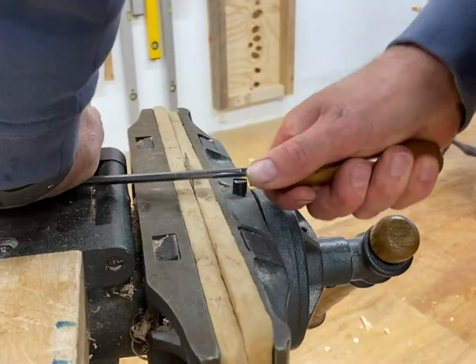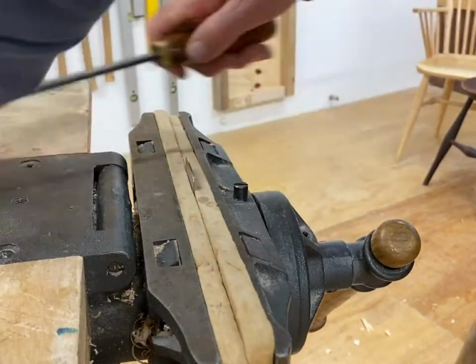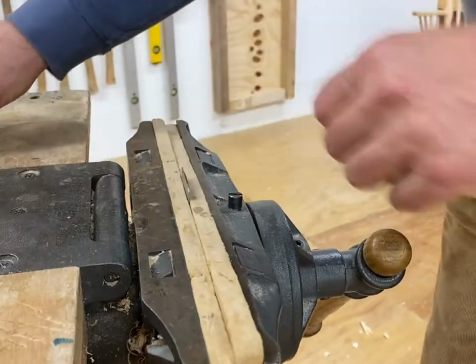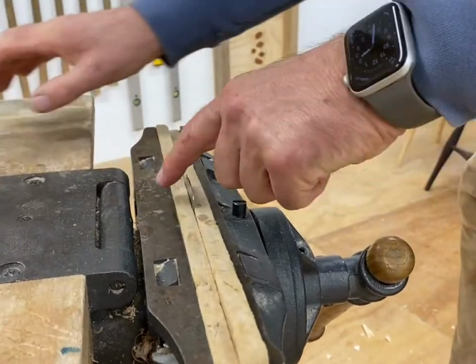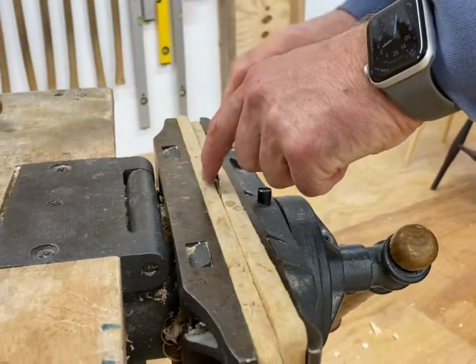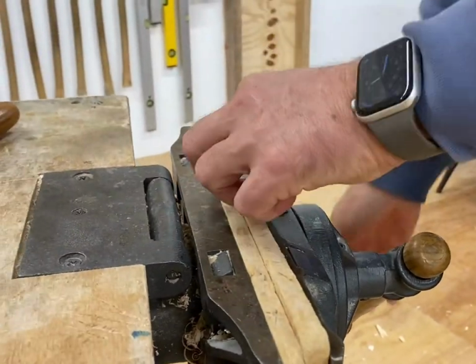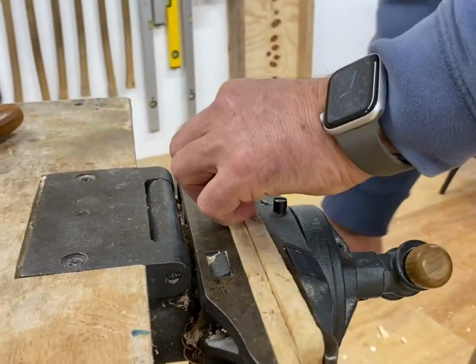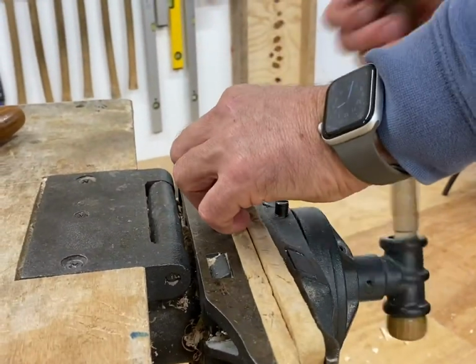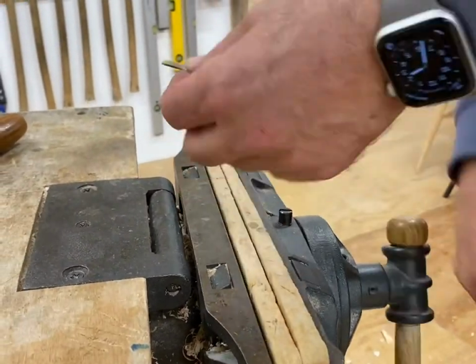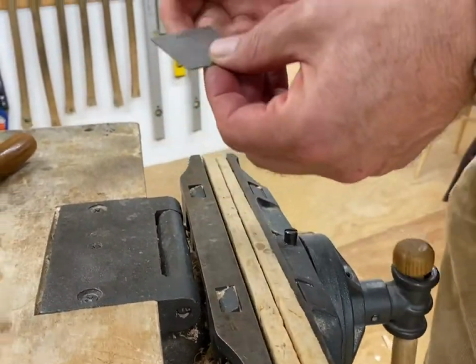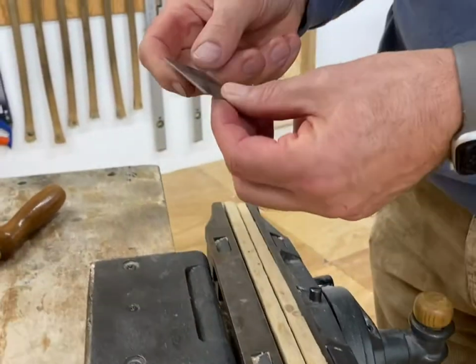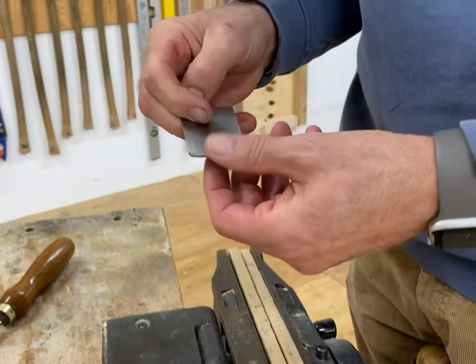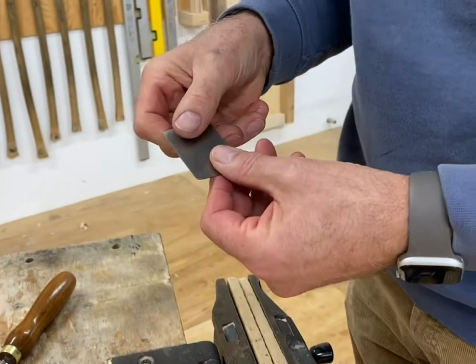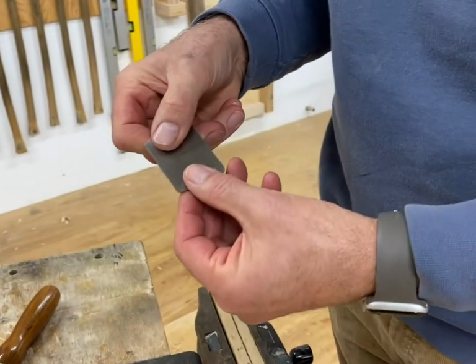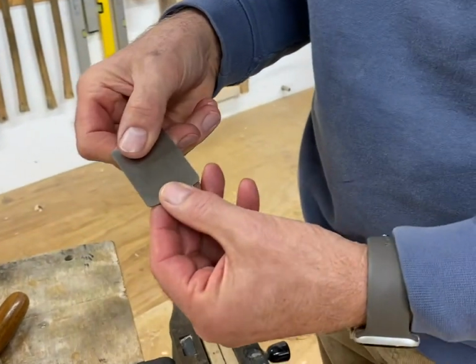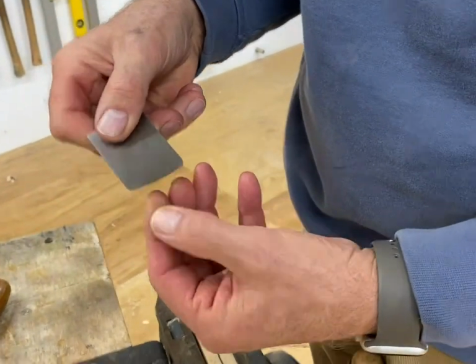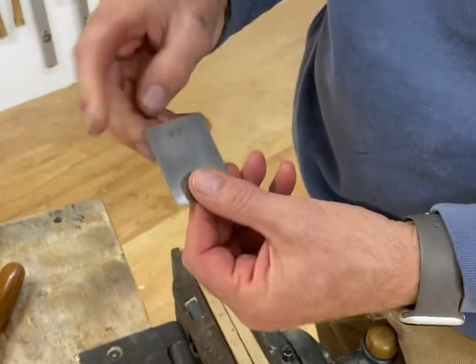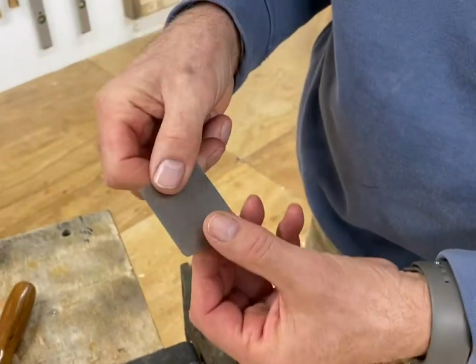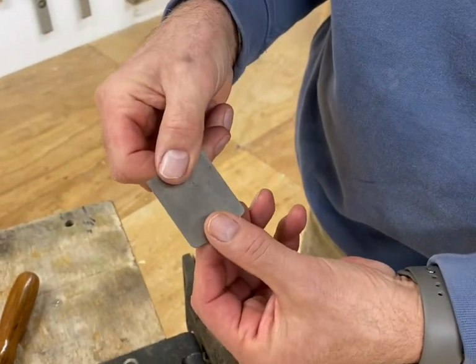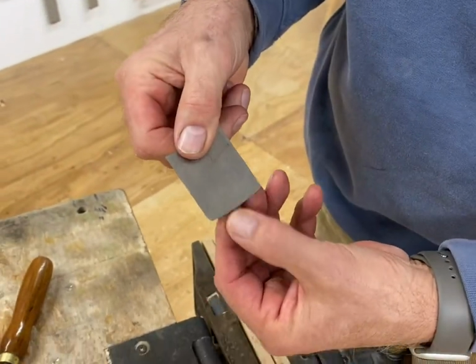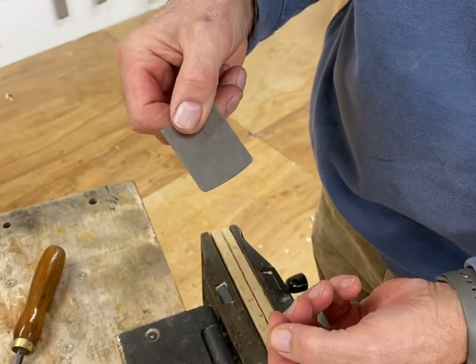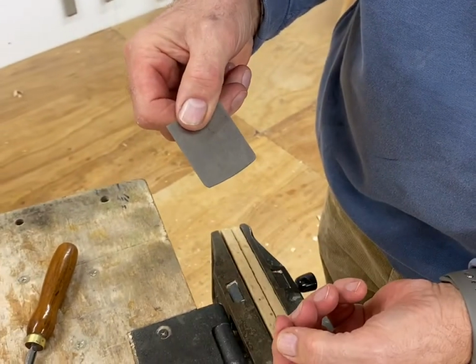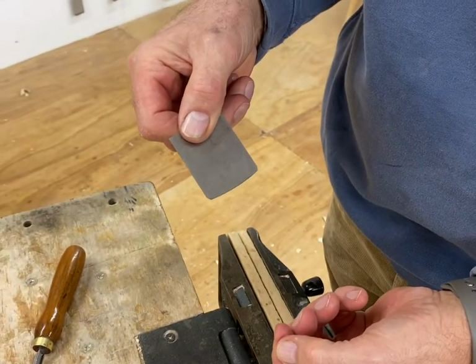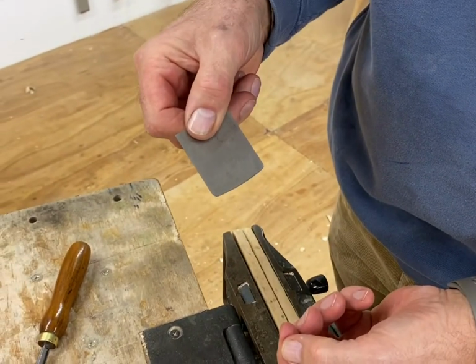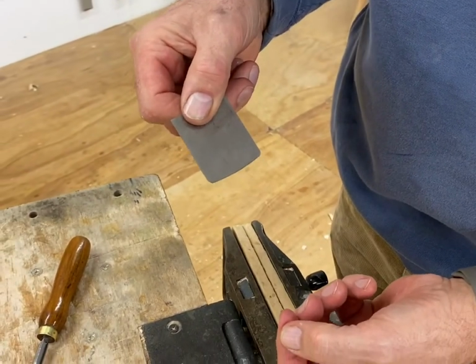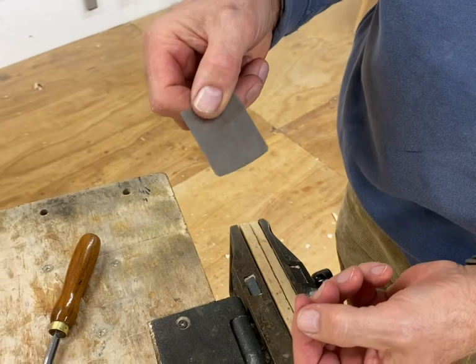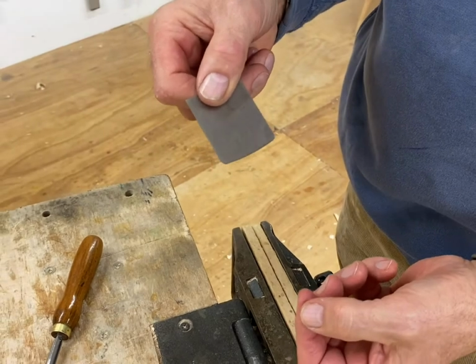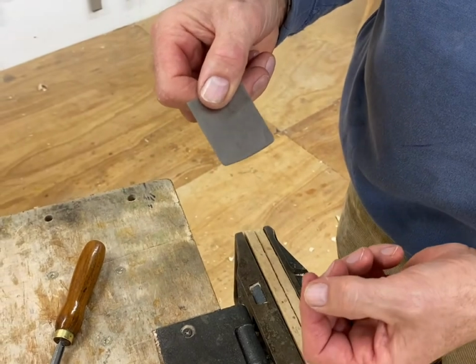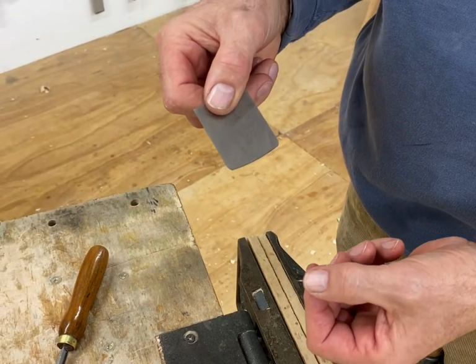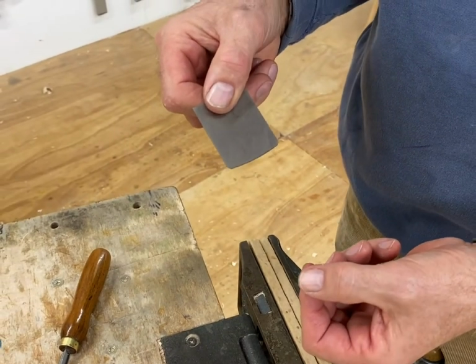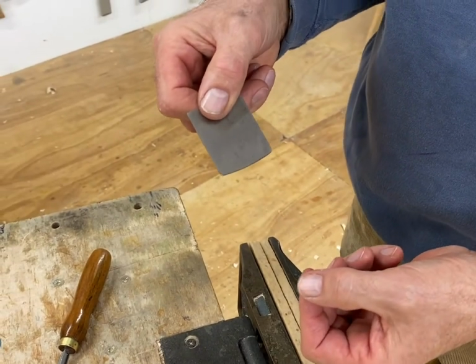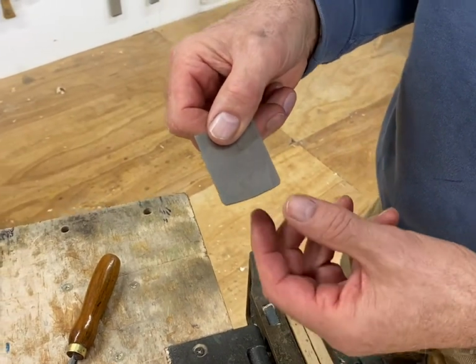That's it — so that feels good. So now I've got a burr on that side, and a burr on that side.